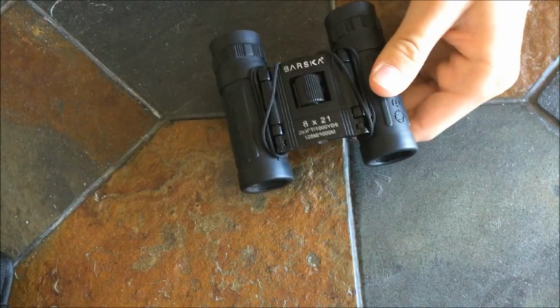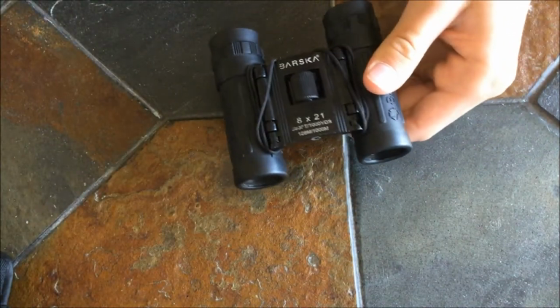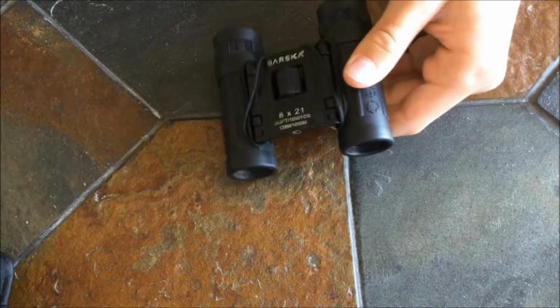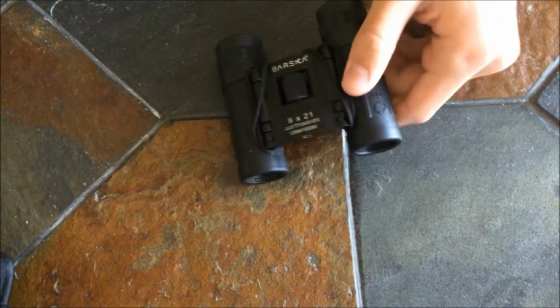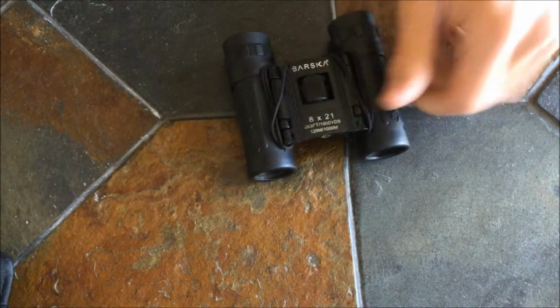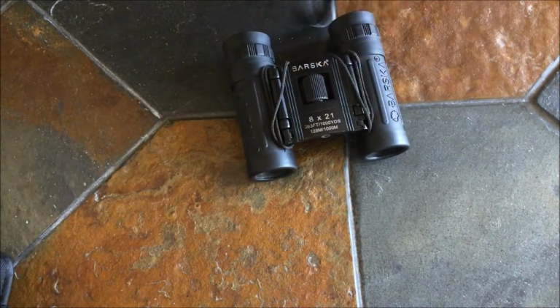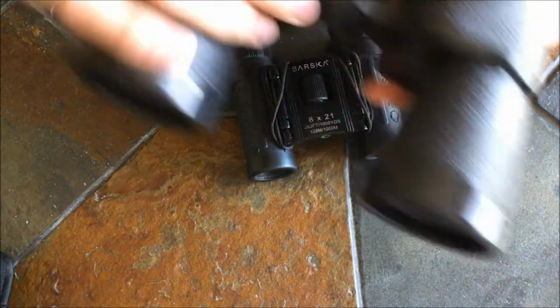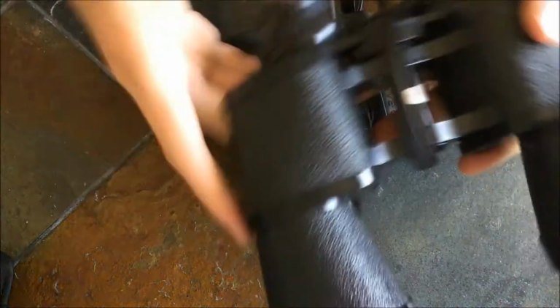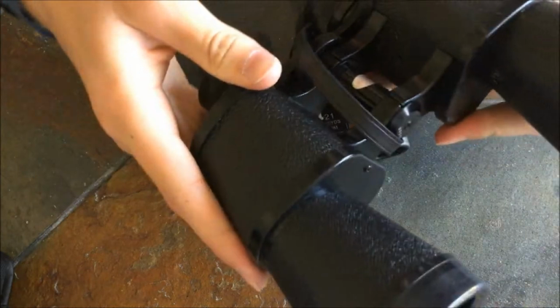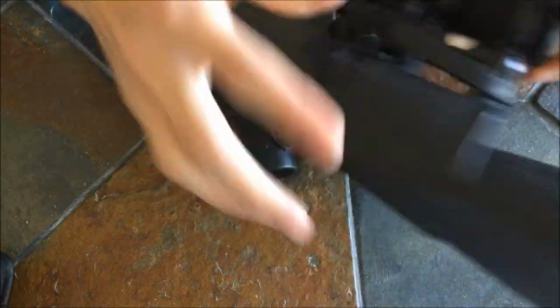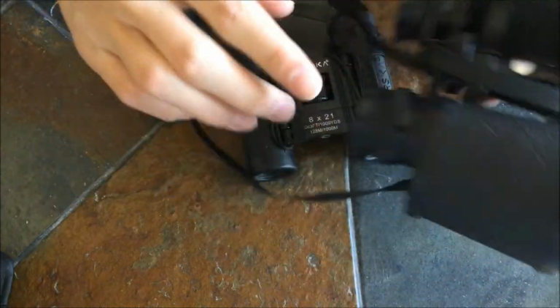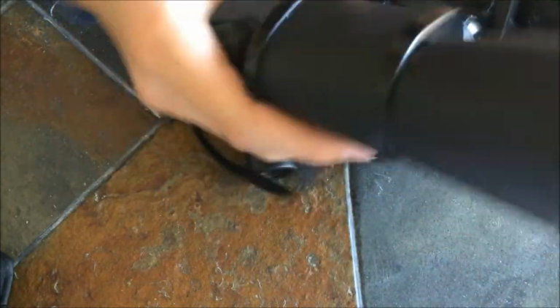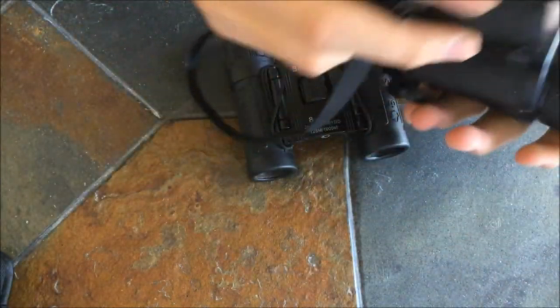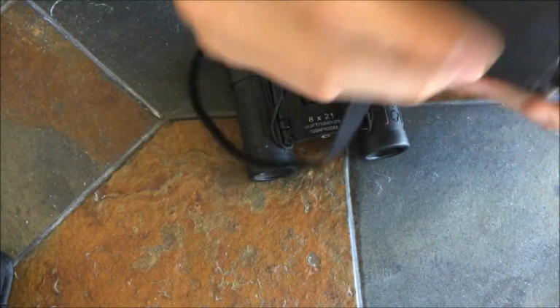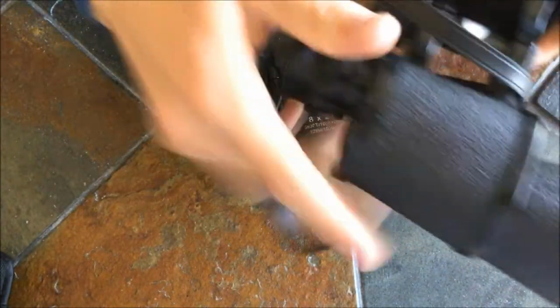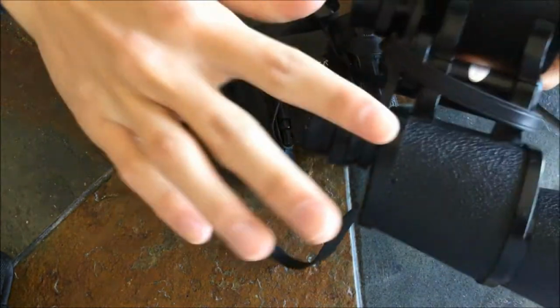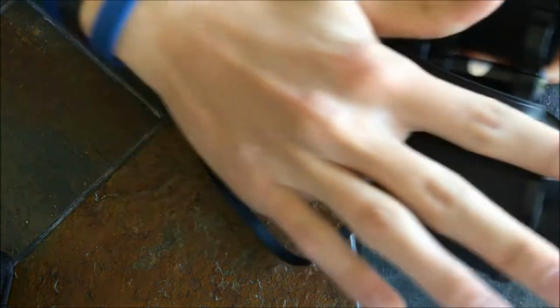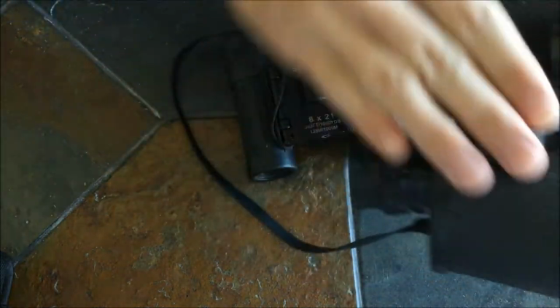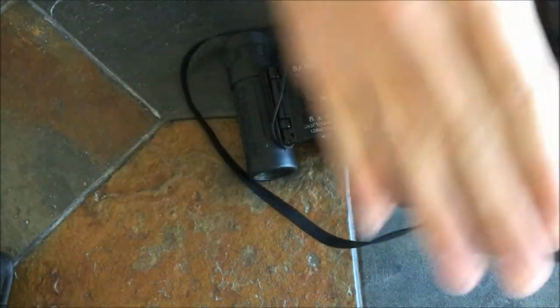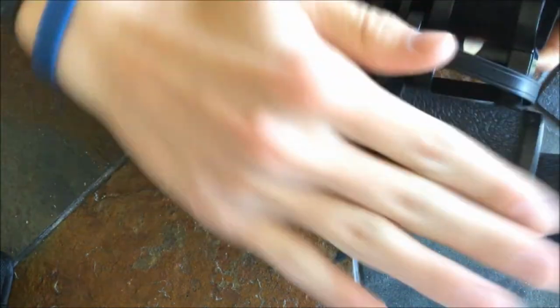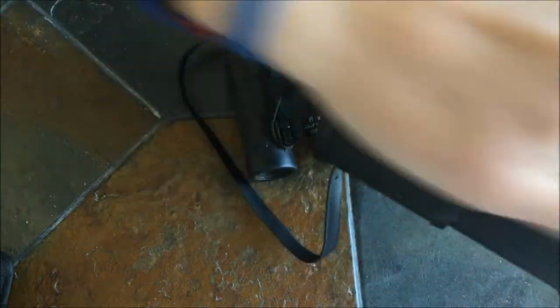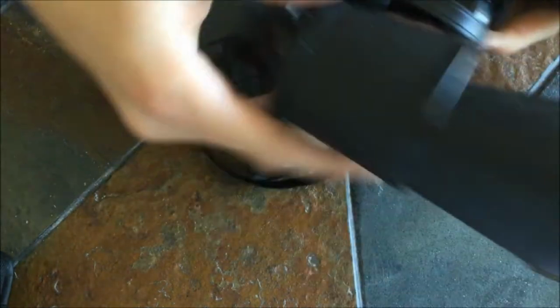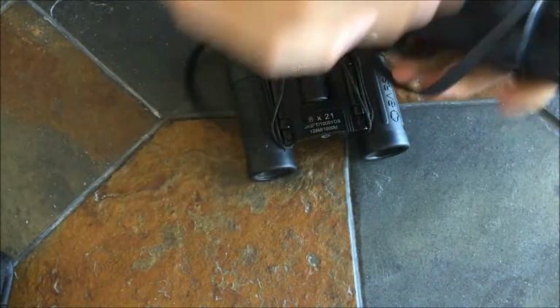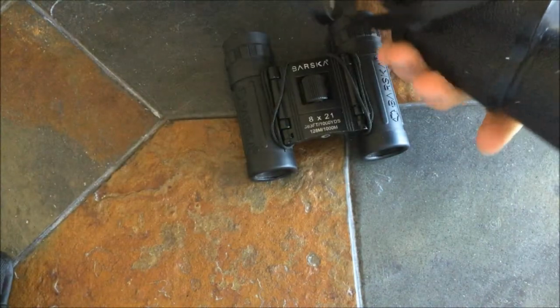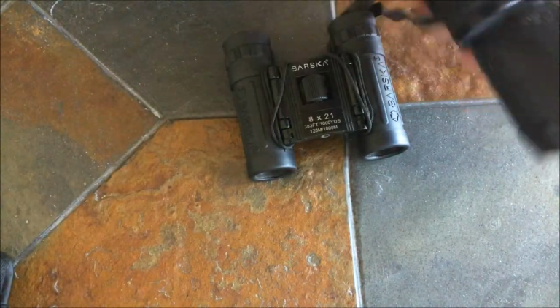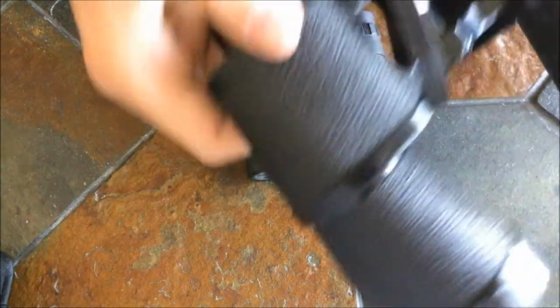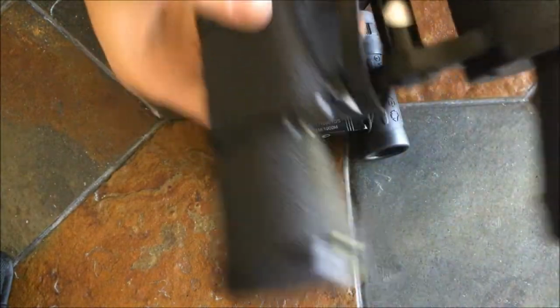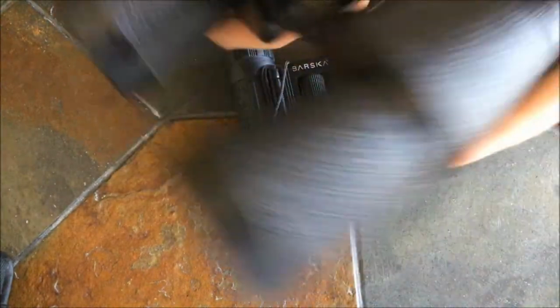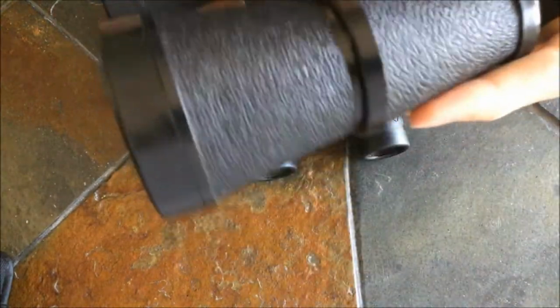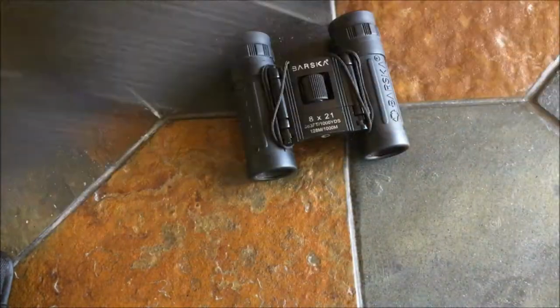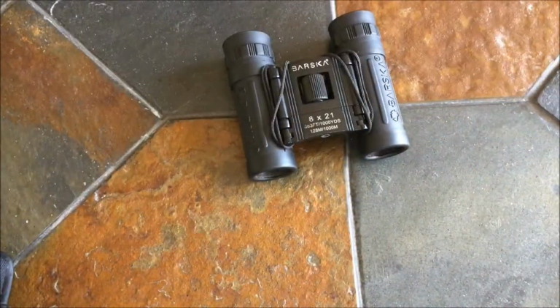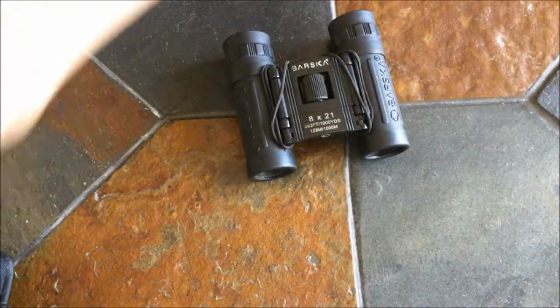The other type is called porro, which doesn't go straight through — it has corners and then turns the corner to go straight again. So that's what that looks like.